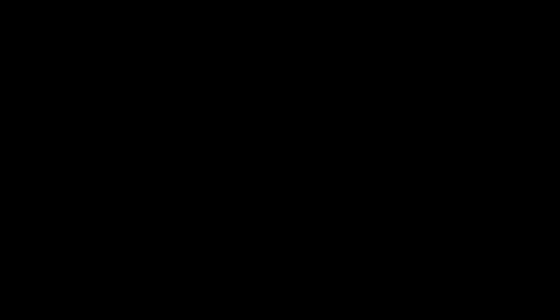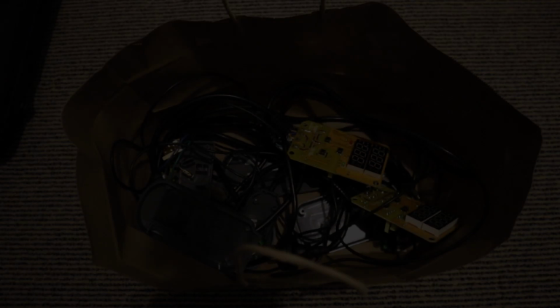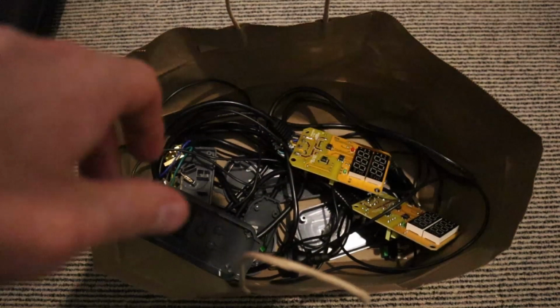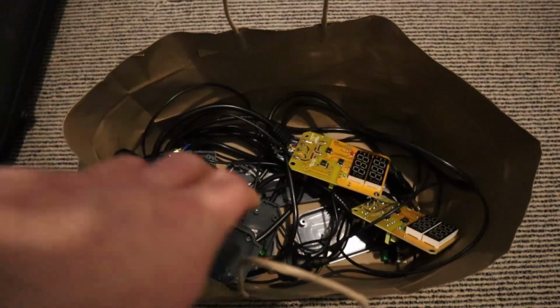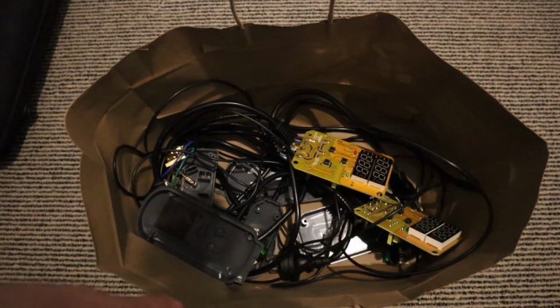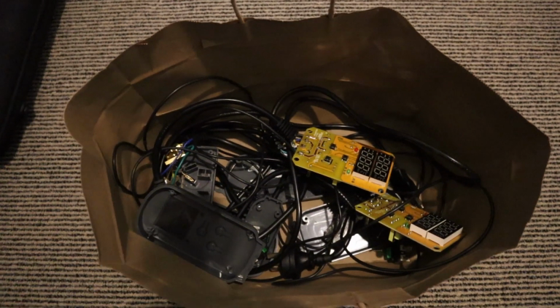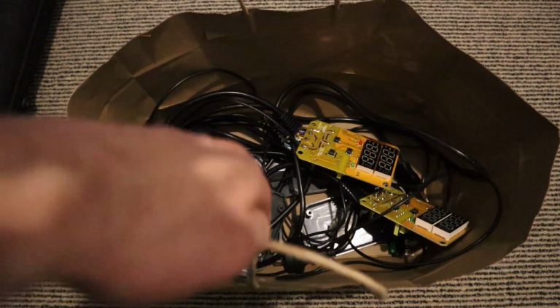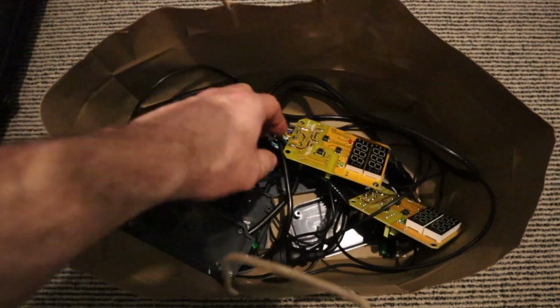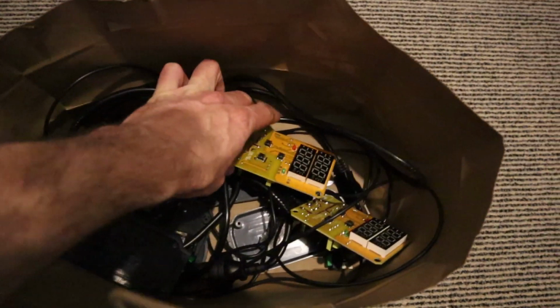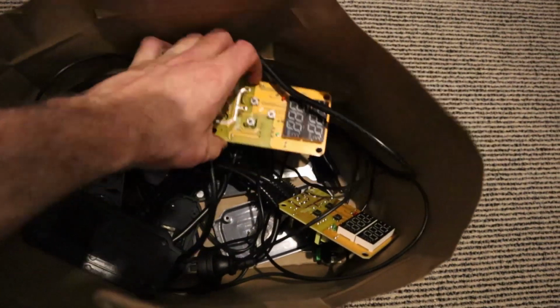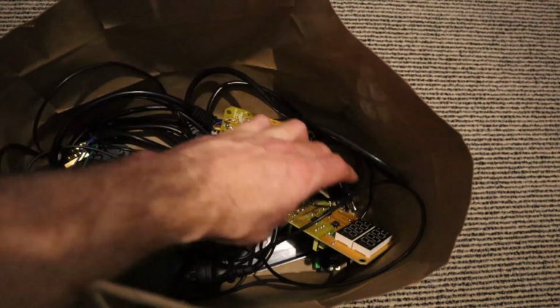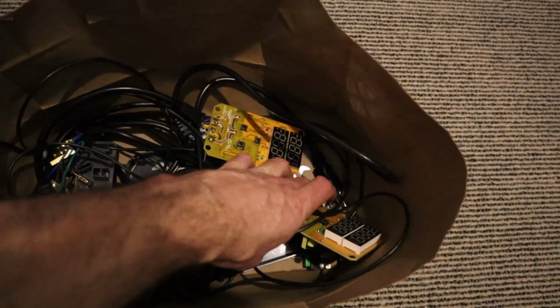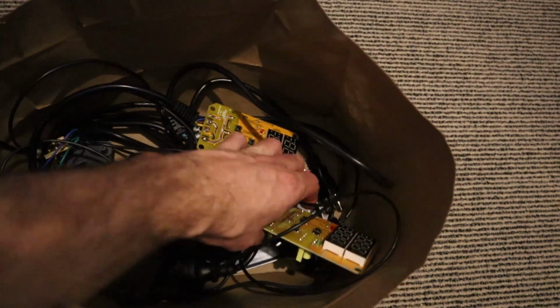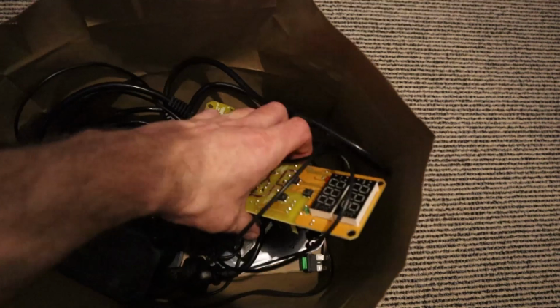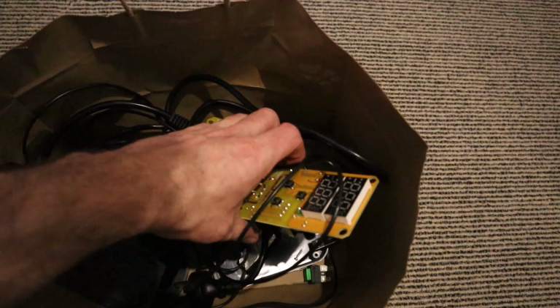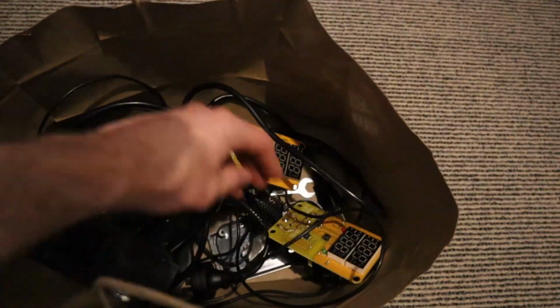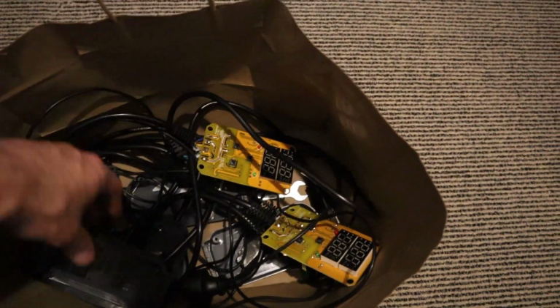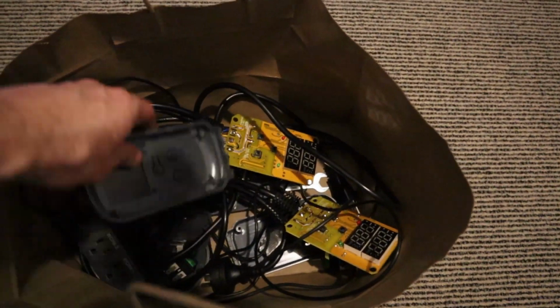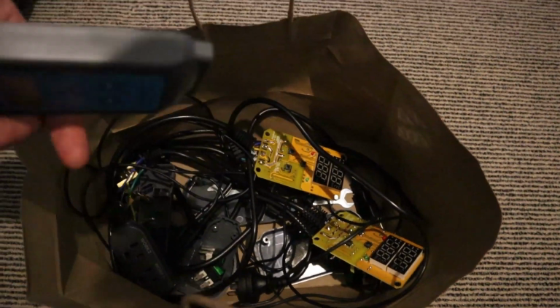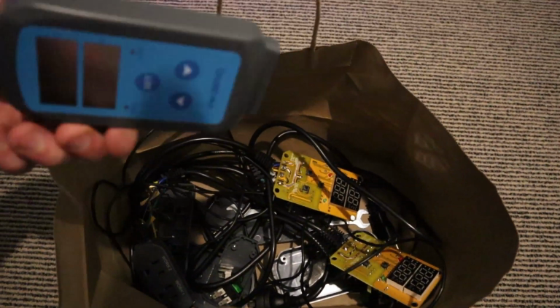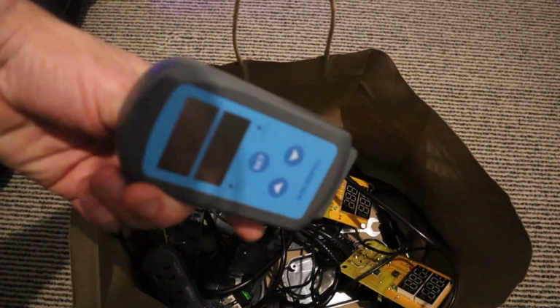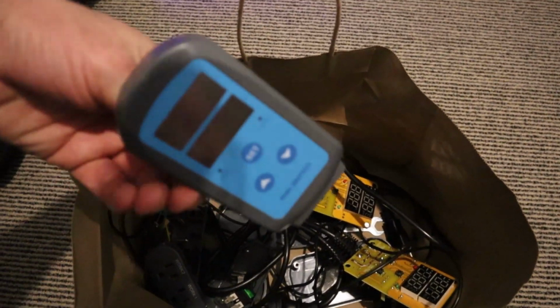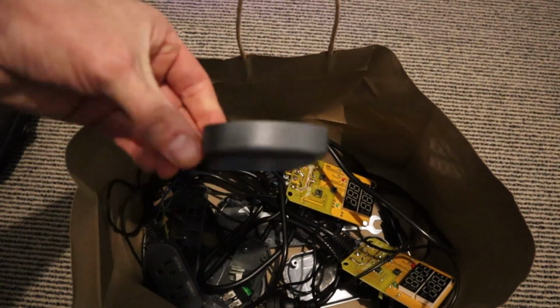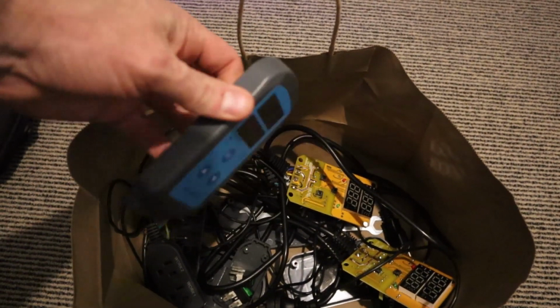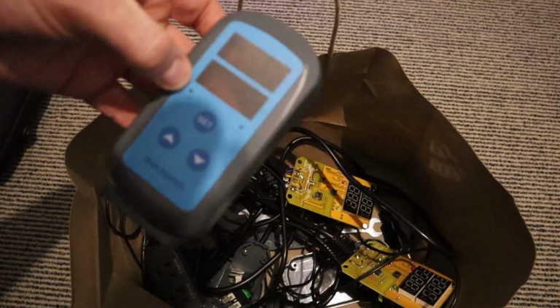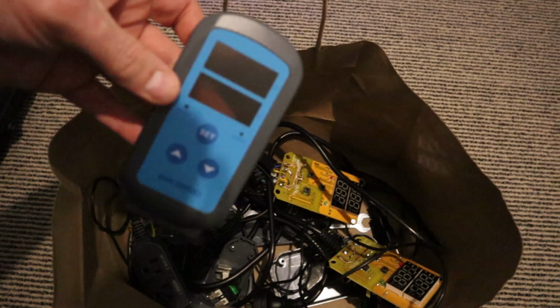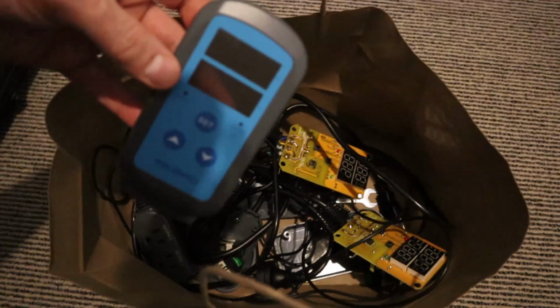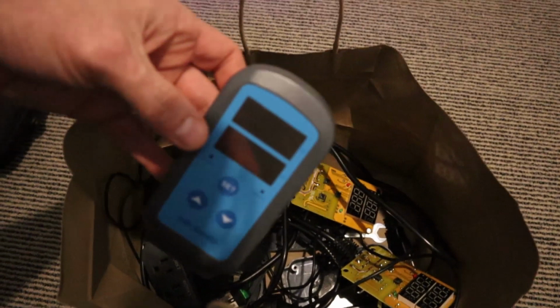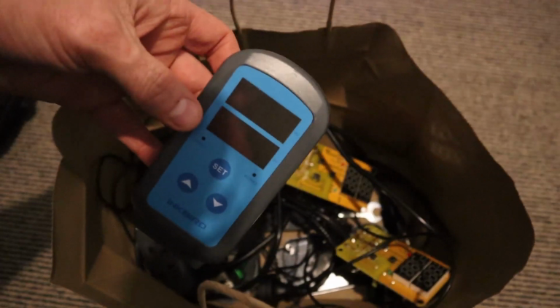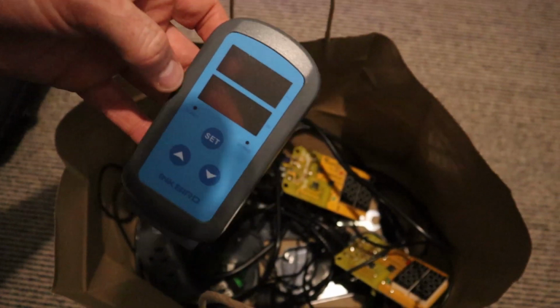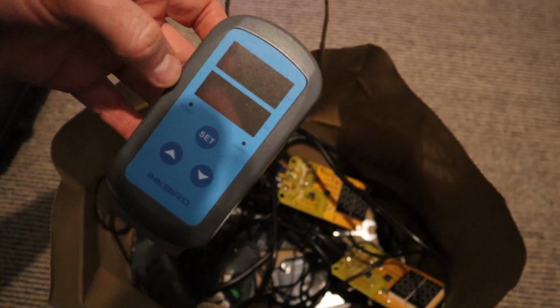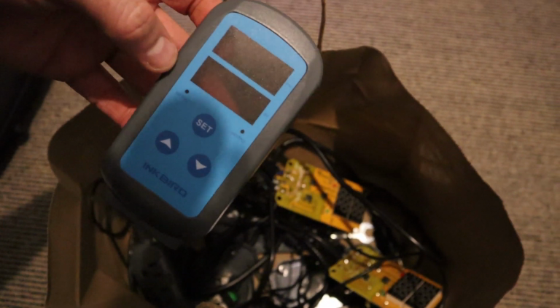Here is my bag of Inkbird carcasses. You can see there's two in here which no longer work, and one was only about three or four weeks old. It is unfortunate.